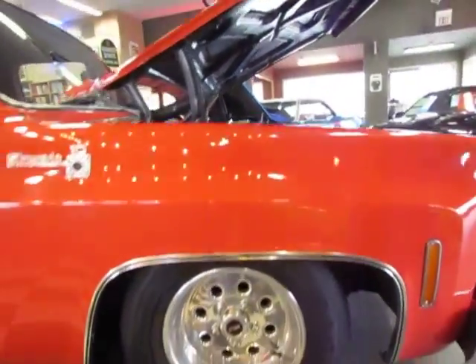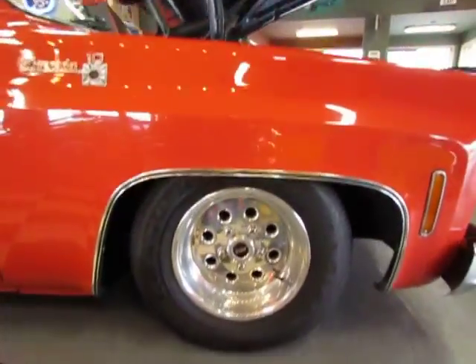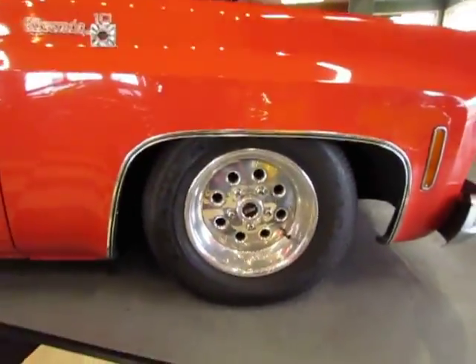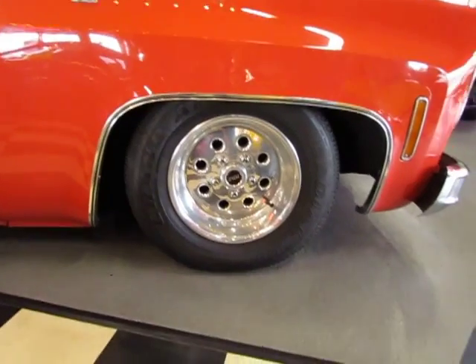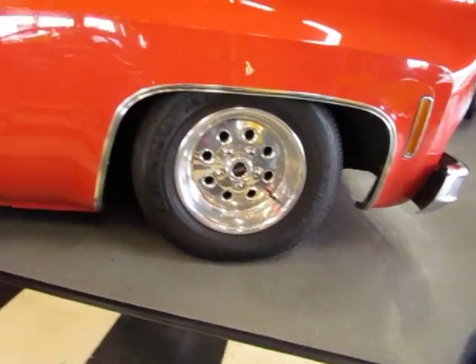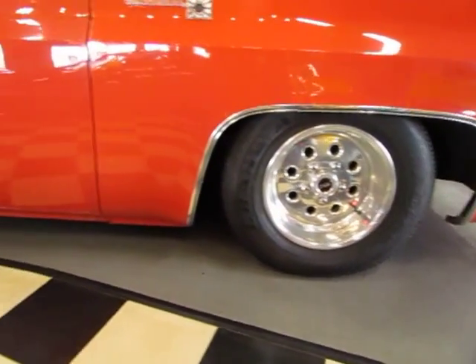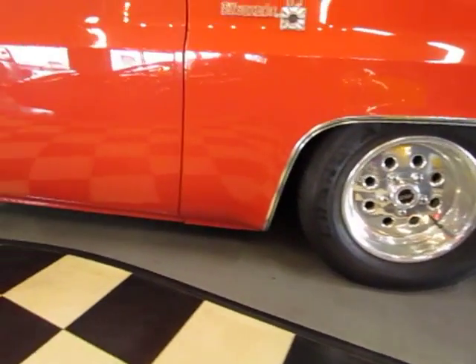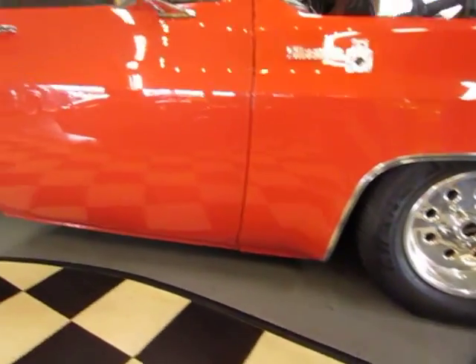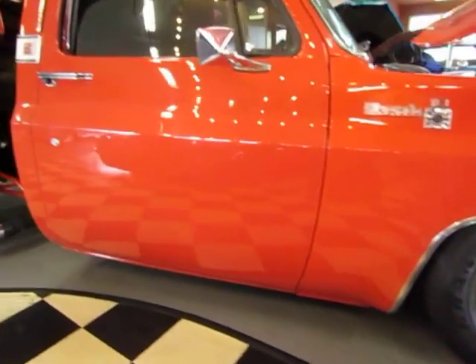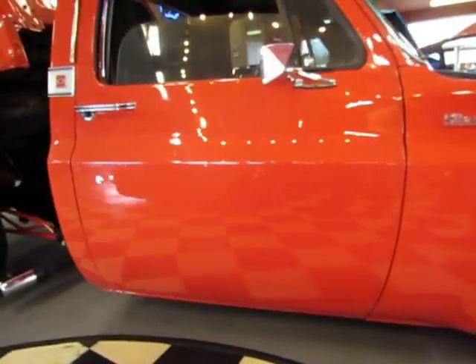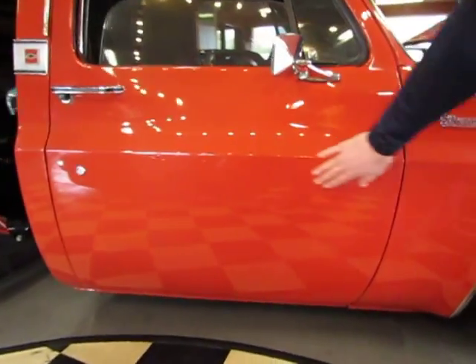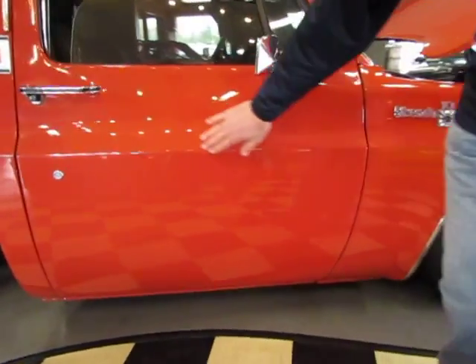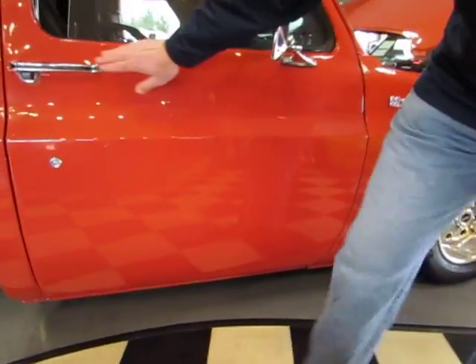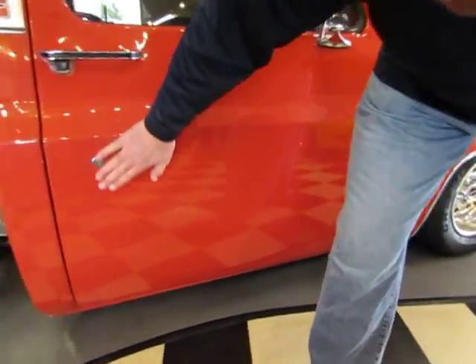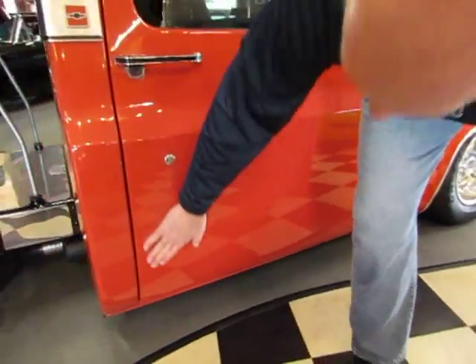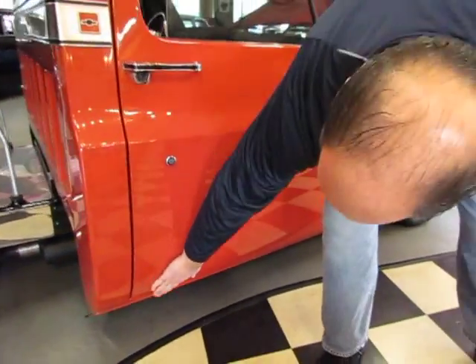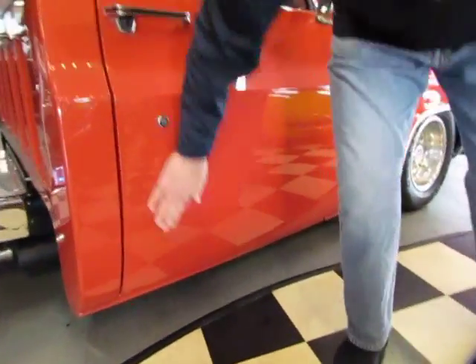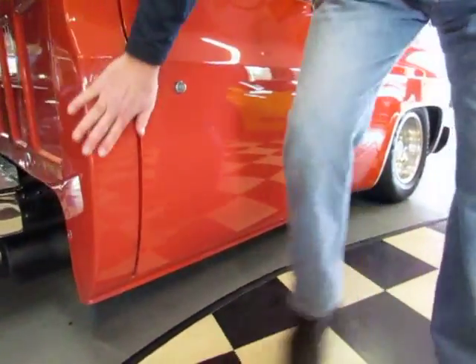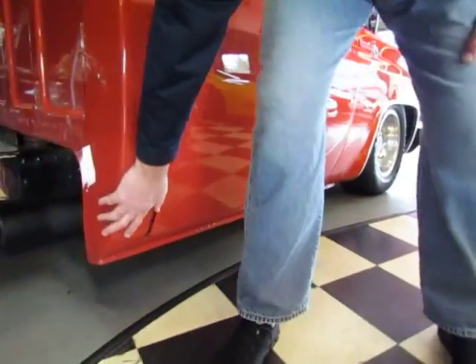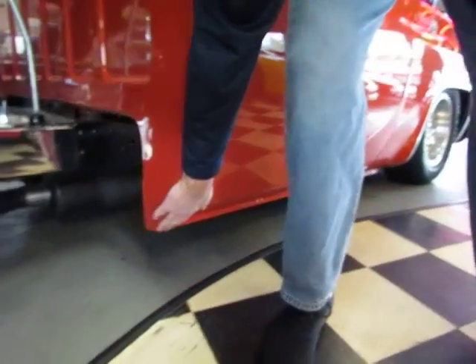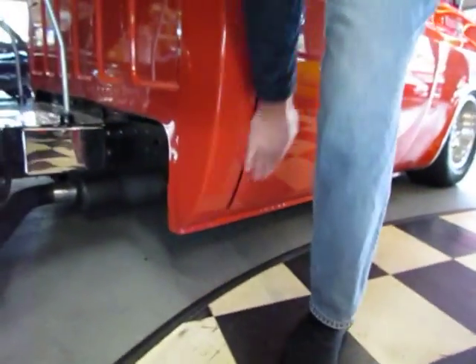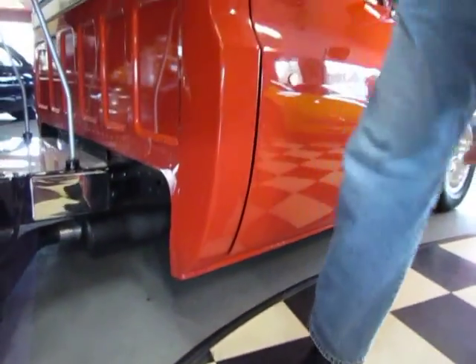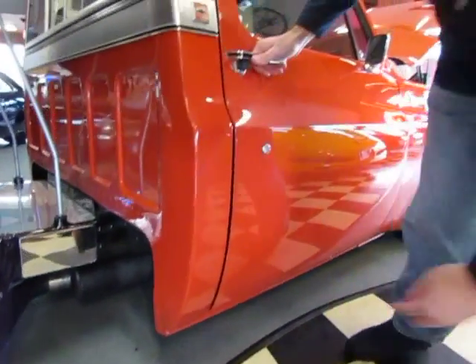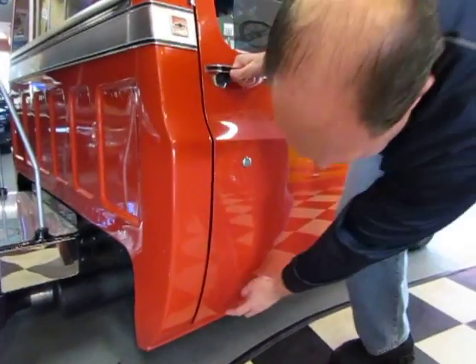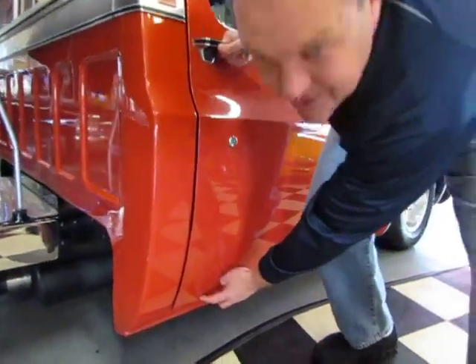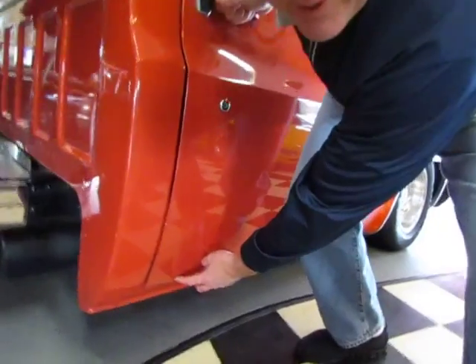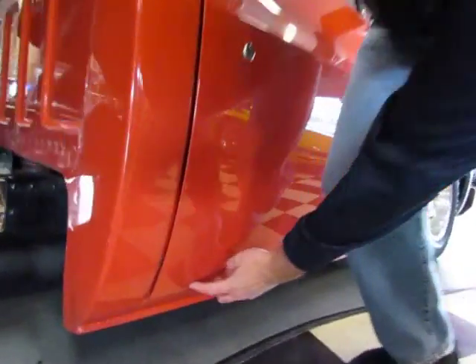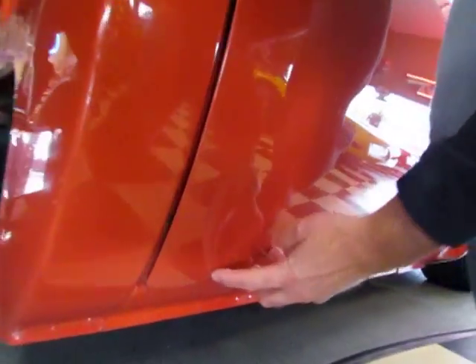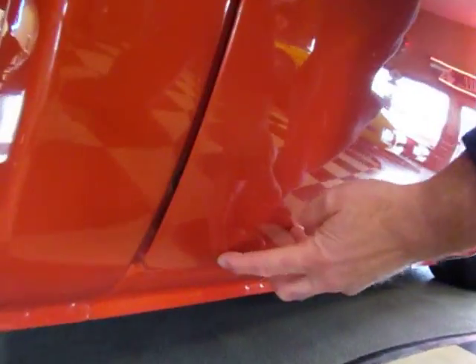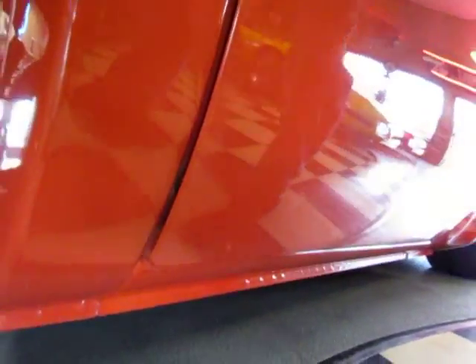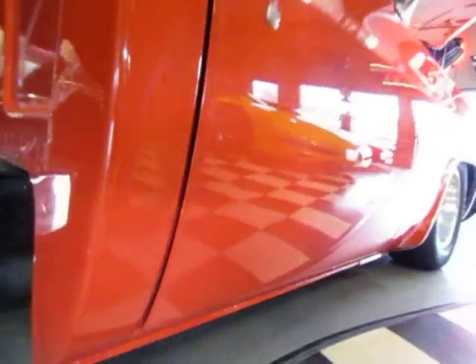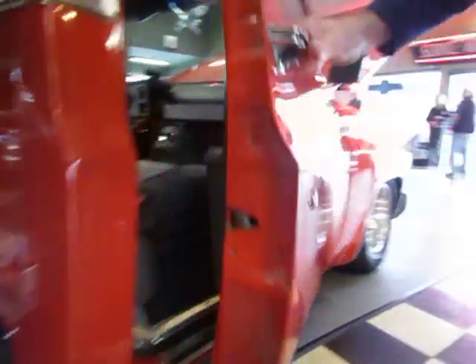Weld wheels. It's kind of got the Pro Street look. Really nice body on this truck. Cab corners are nice. One little teeny blister right here in the paint on the bottom of the door.